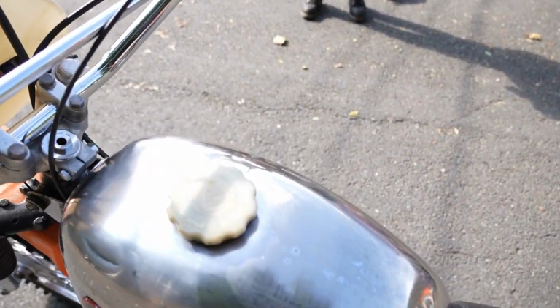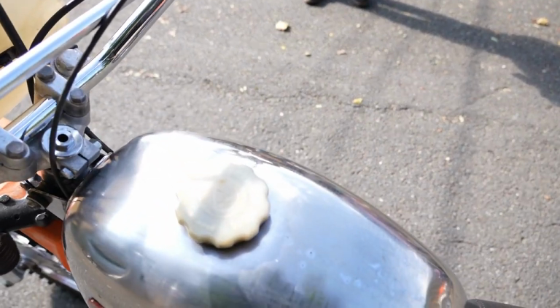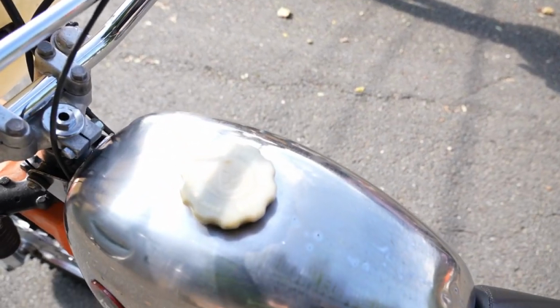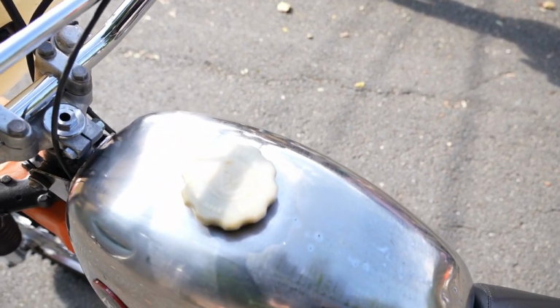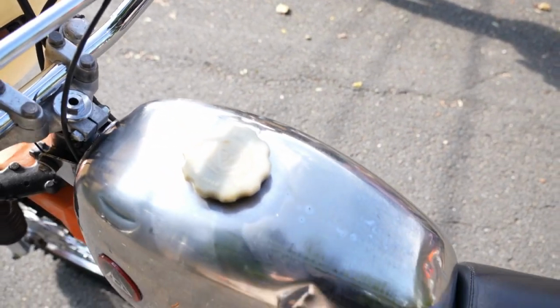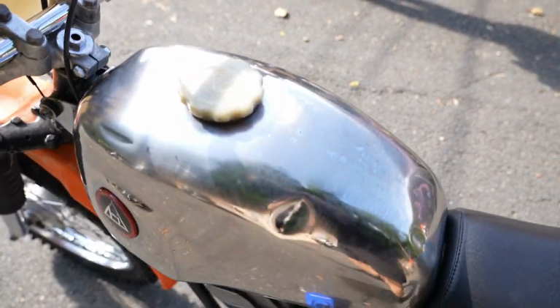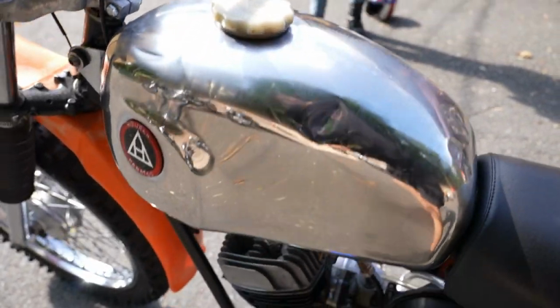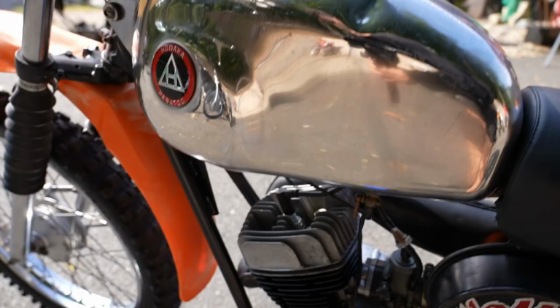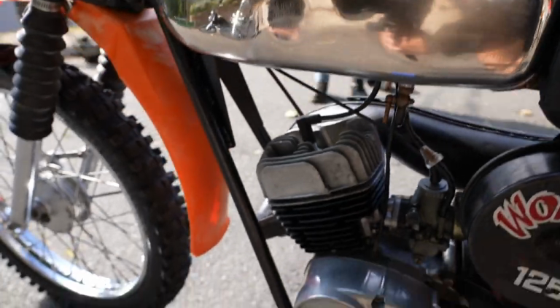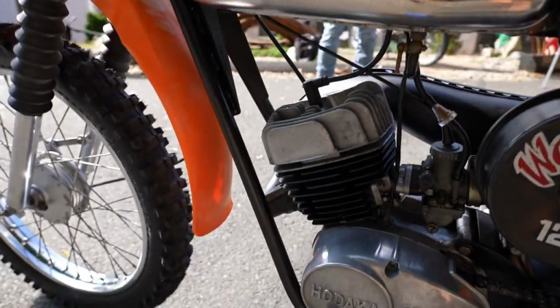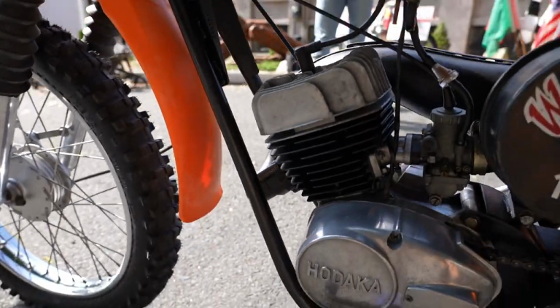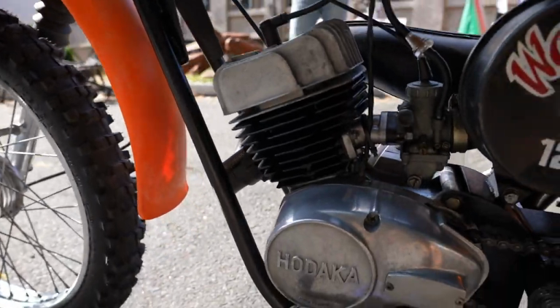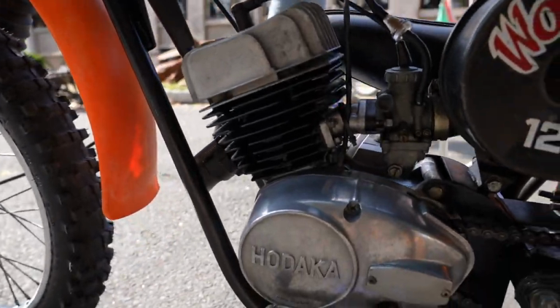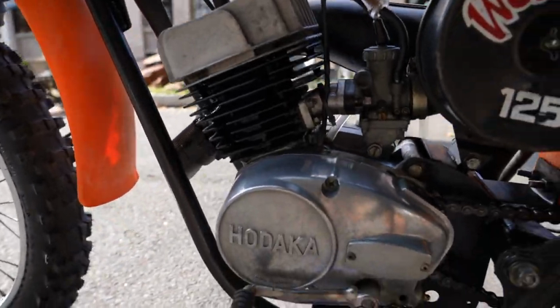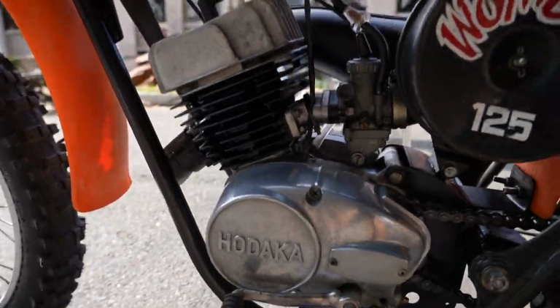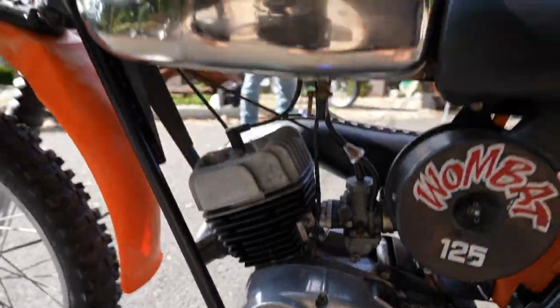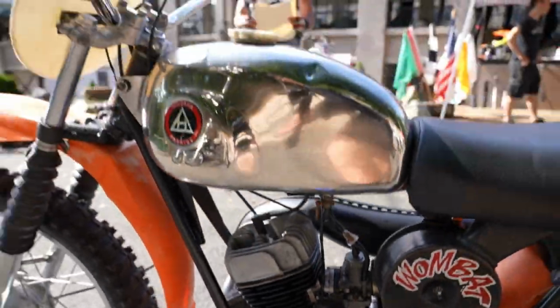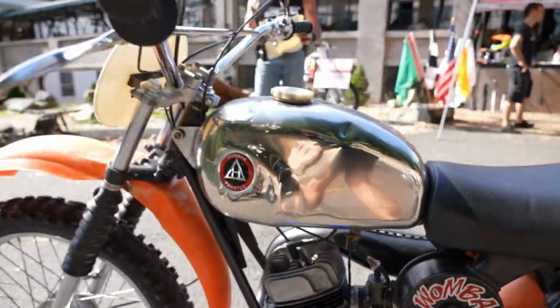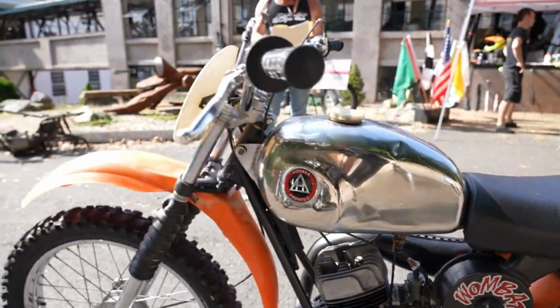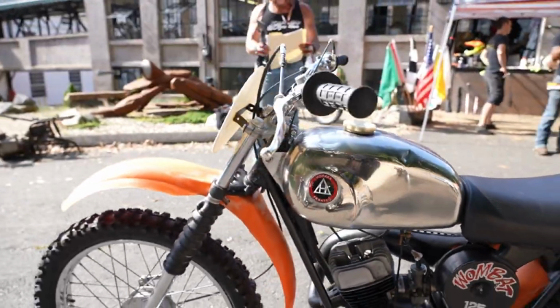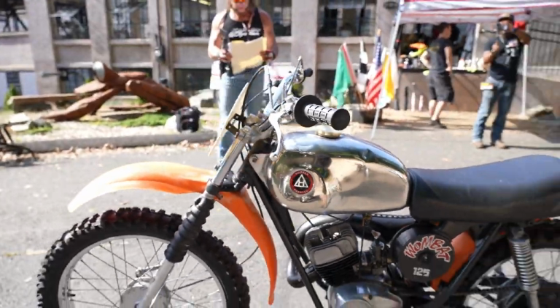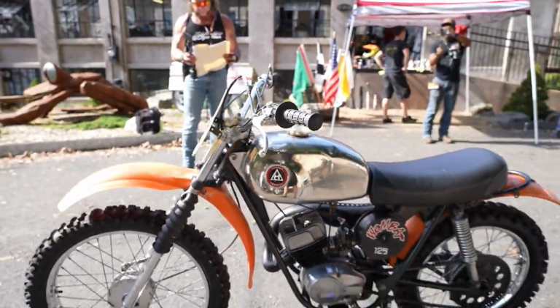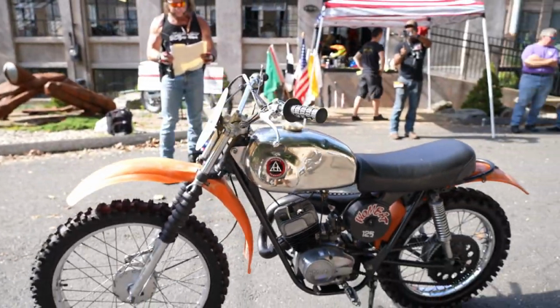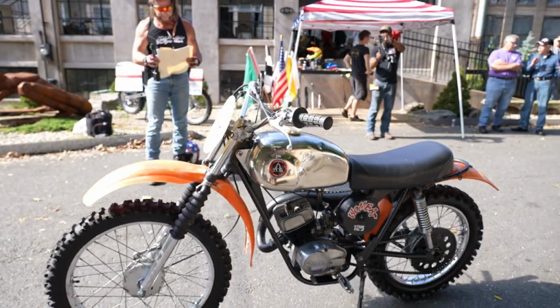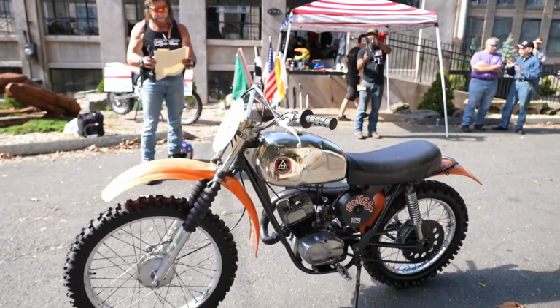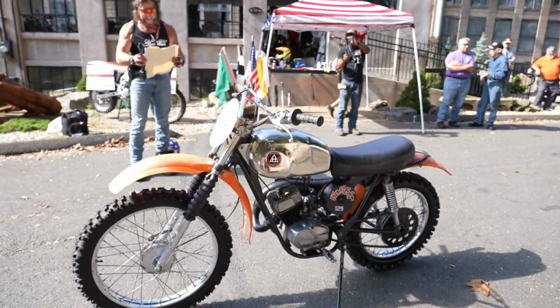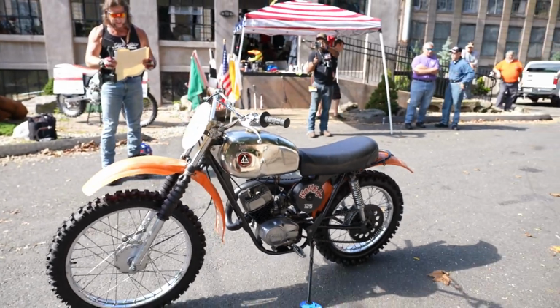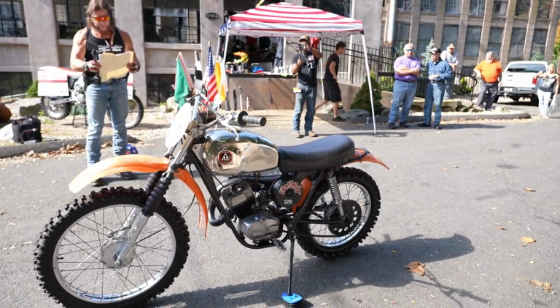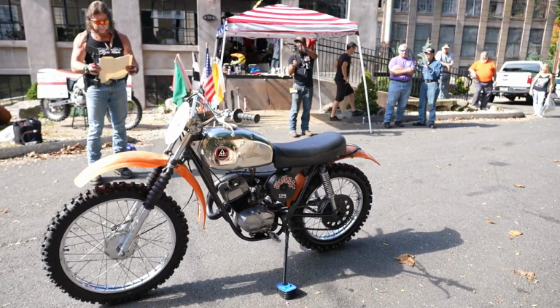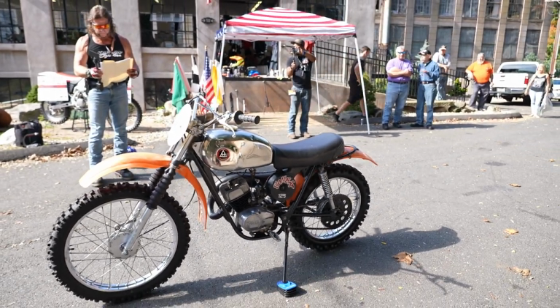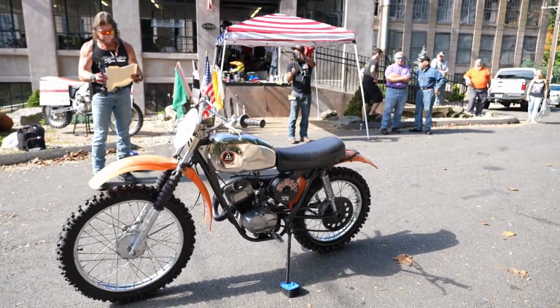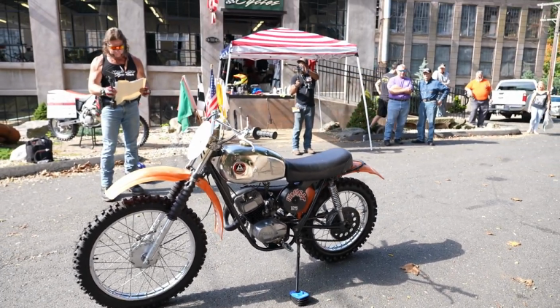Repainted the engine, the cylinder itself, polished all the aluminum on it, repainted the swing arm, the triple clamps, polished the tank, the bars, the forks, the wheels.